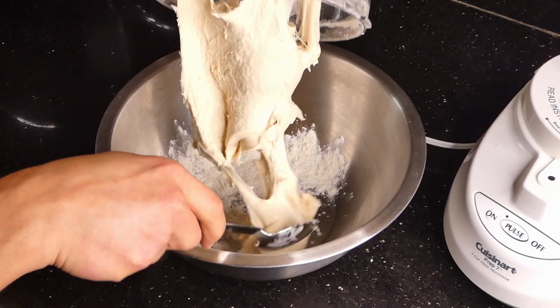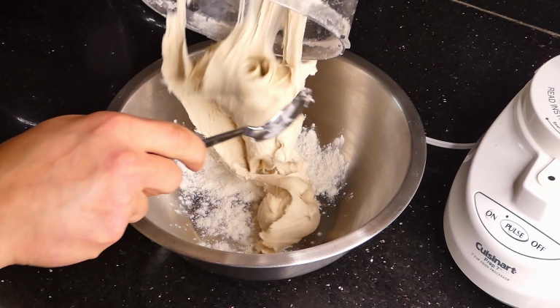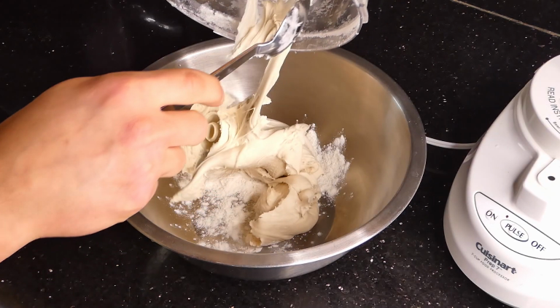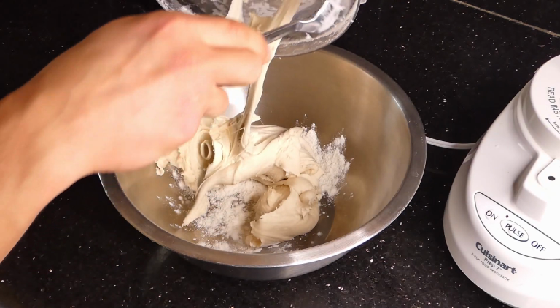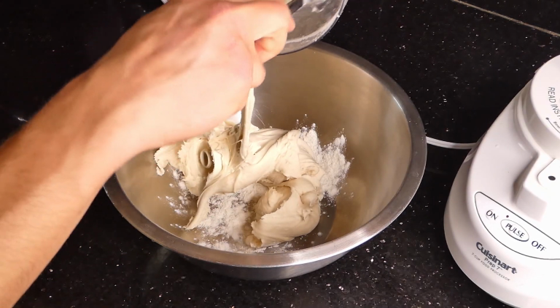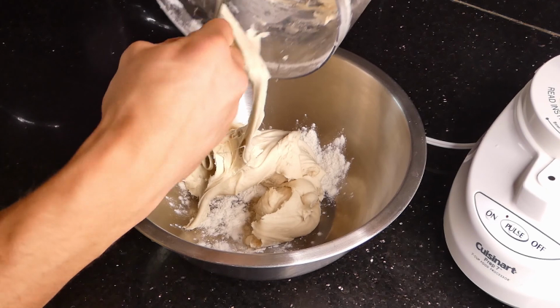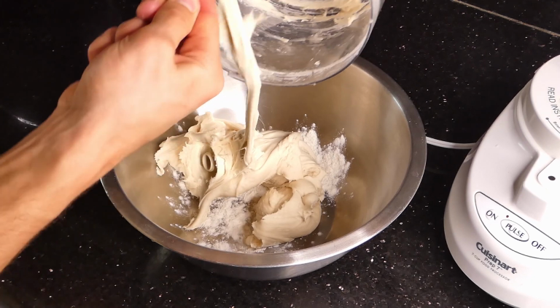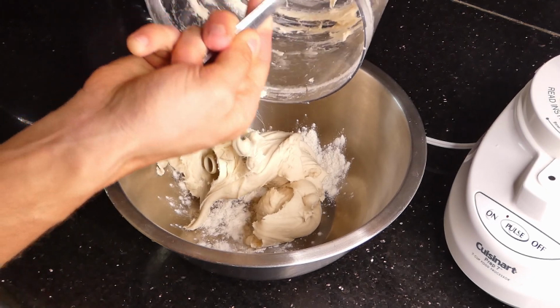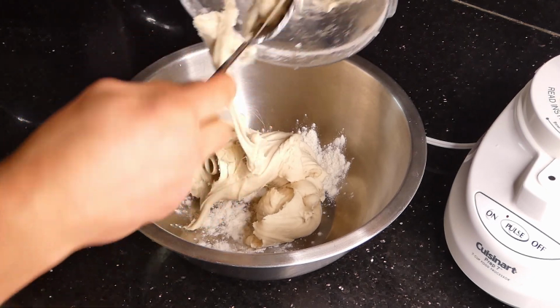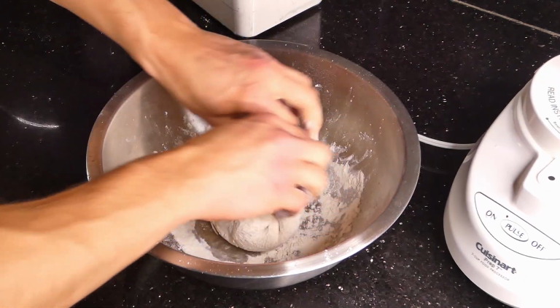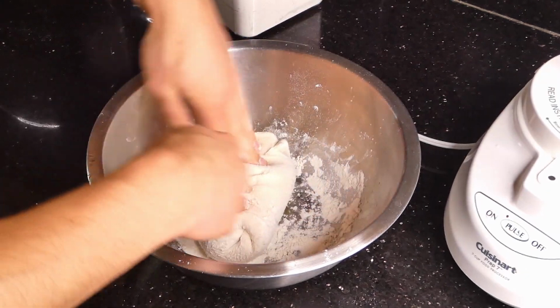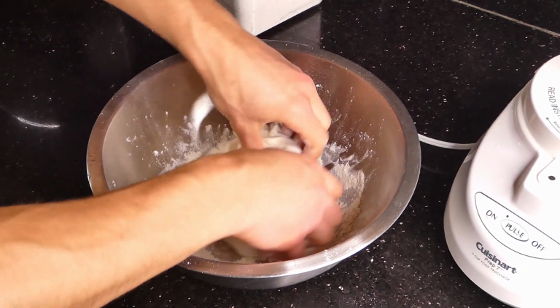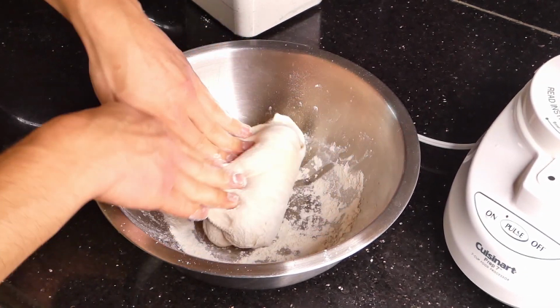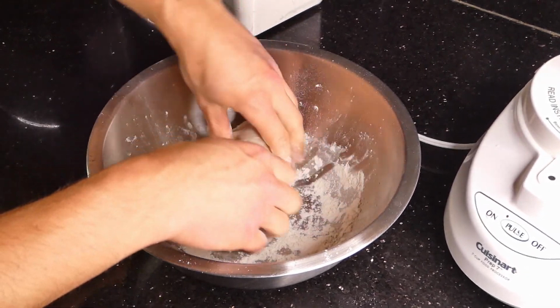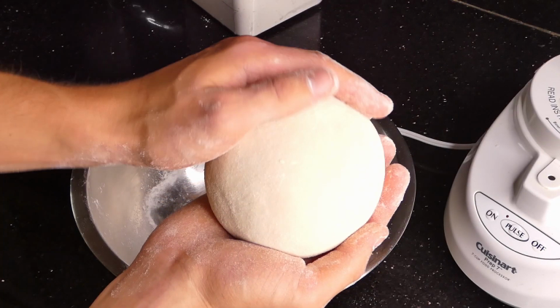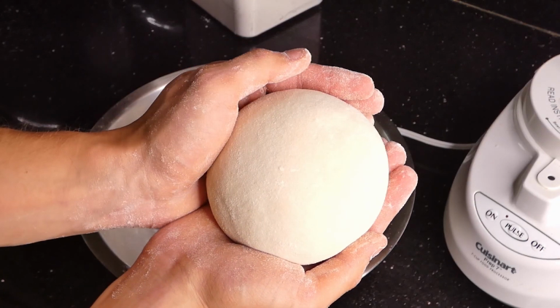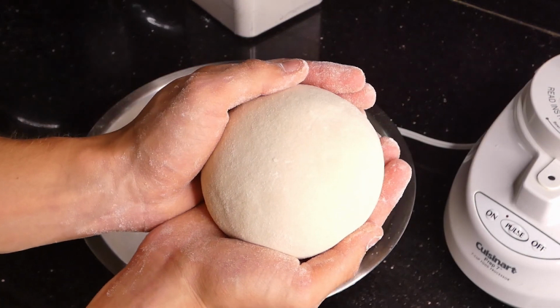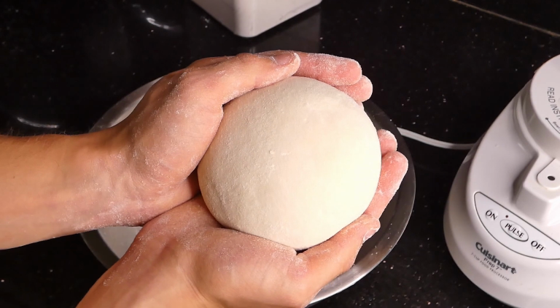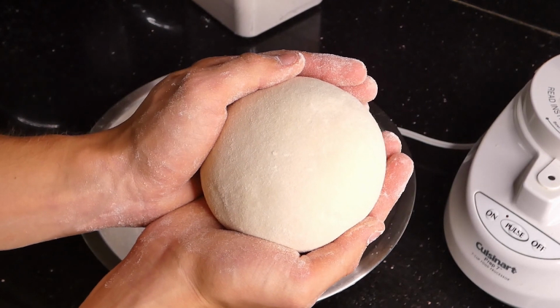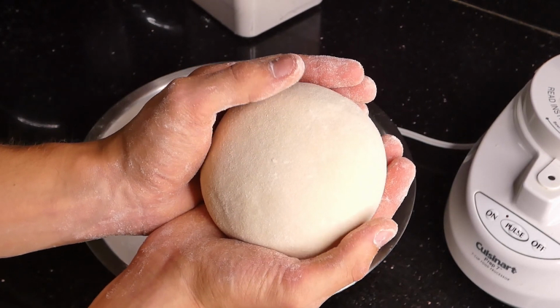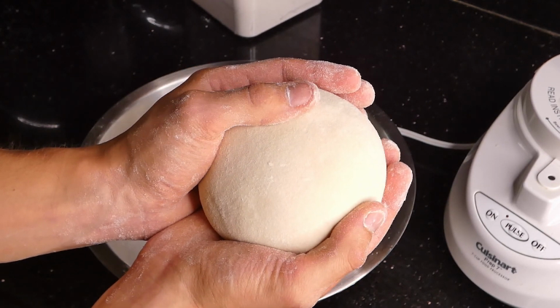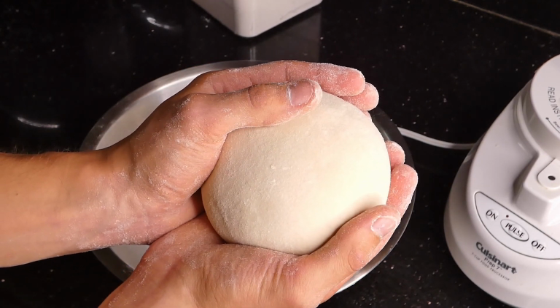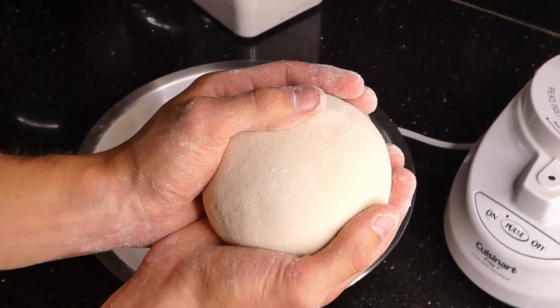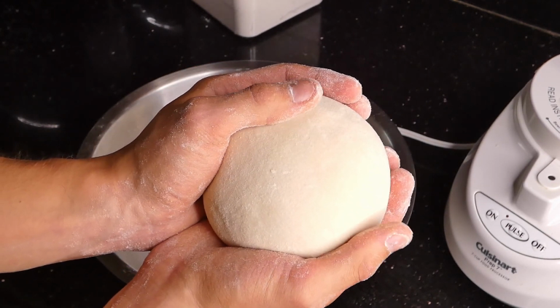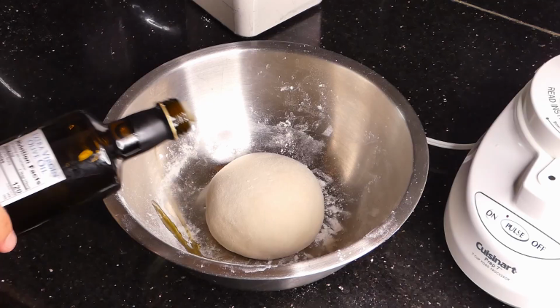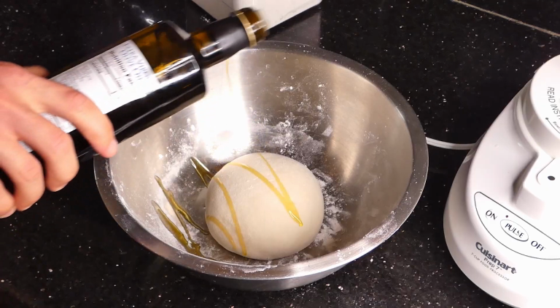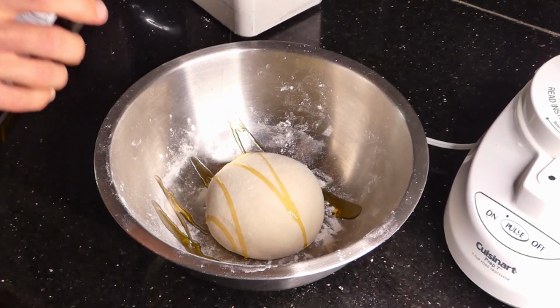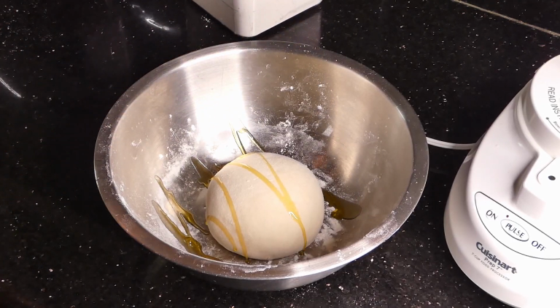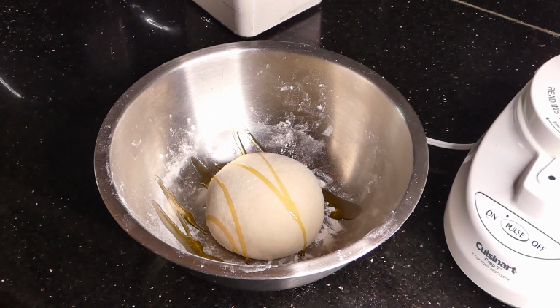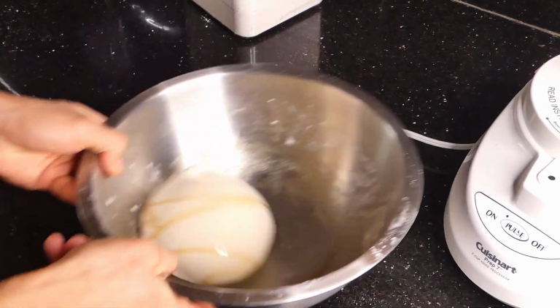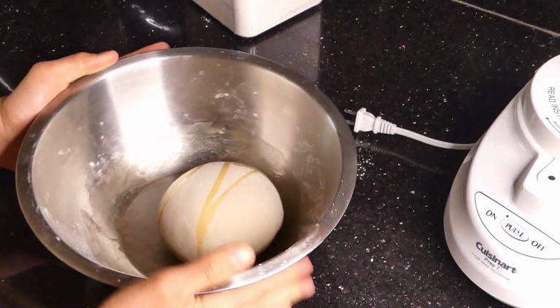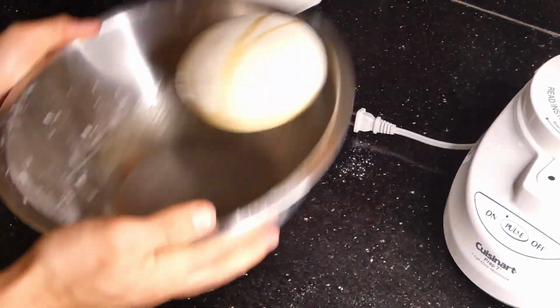Then you're going to mold everything into a circle or kind of a sphere shape. If you've done everything right you should be rewarded with a nice smooth dough ball, which we're then going to place inside the same bowl and roll it around in some oil just to make sure everything is covered.